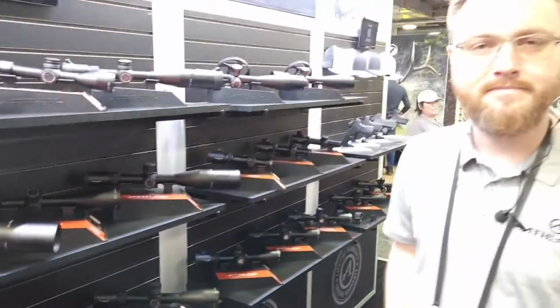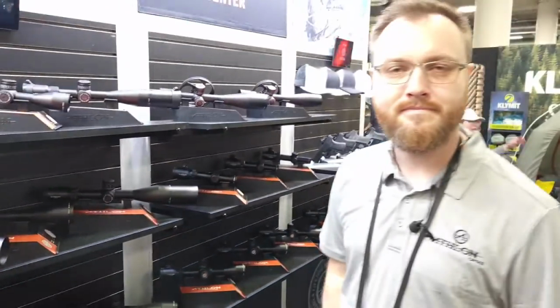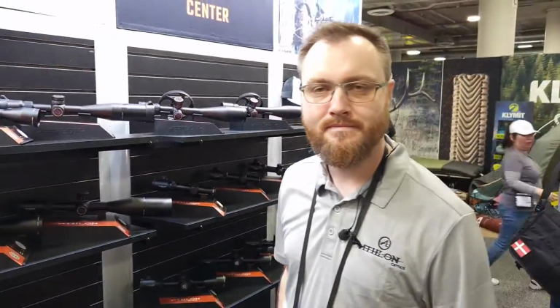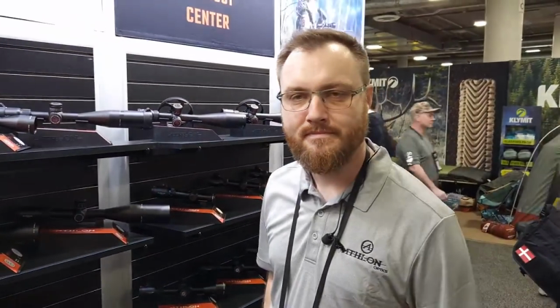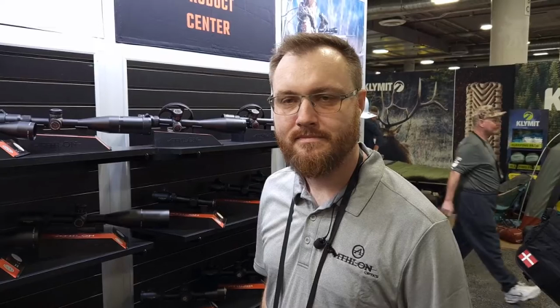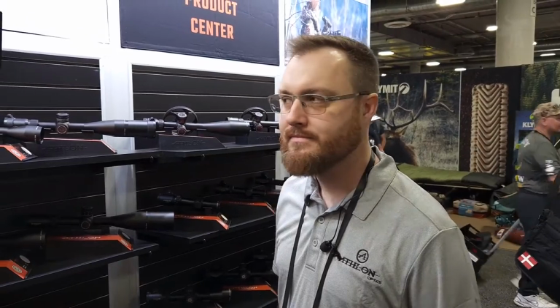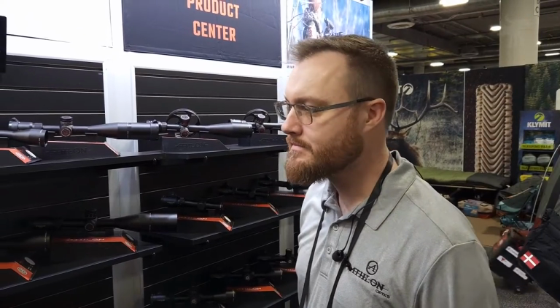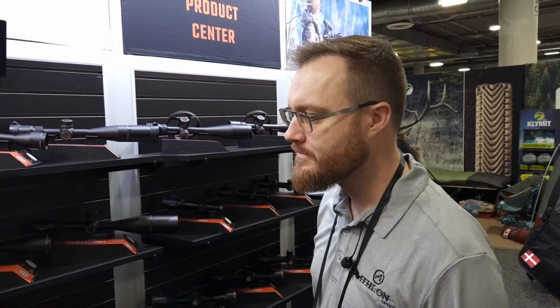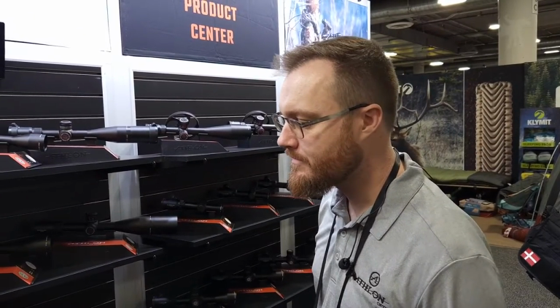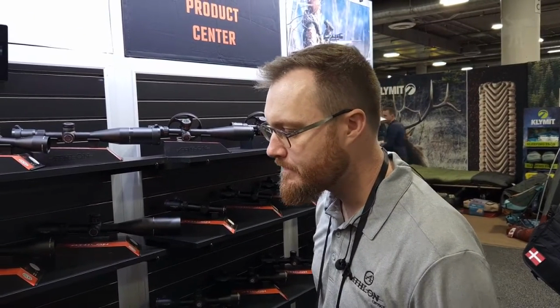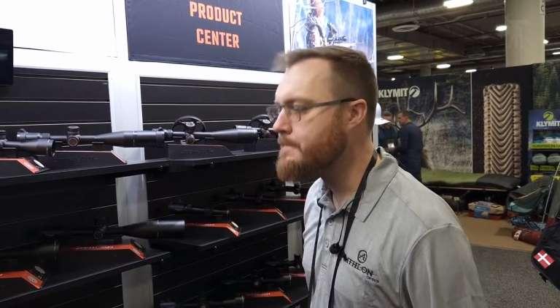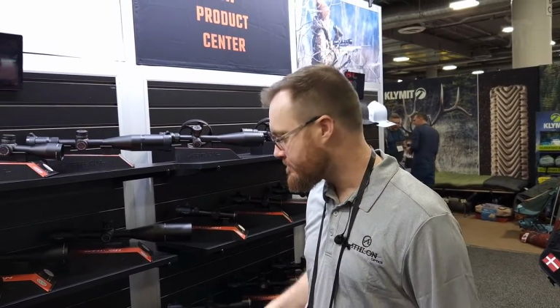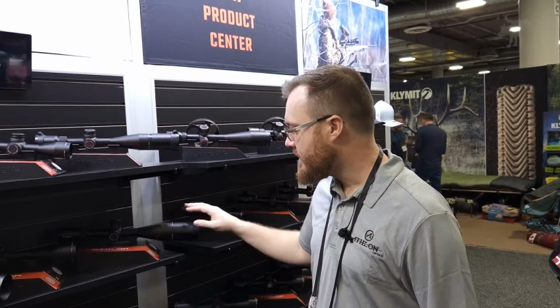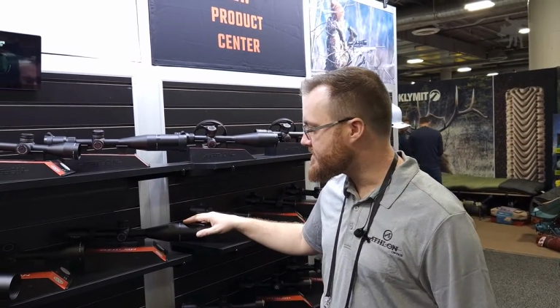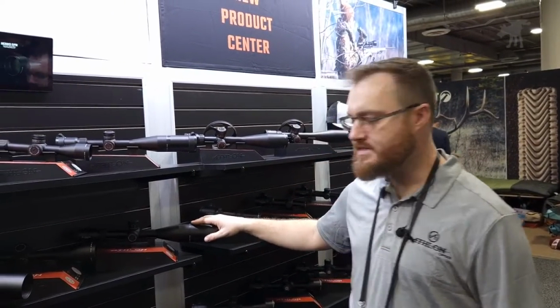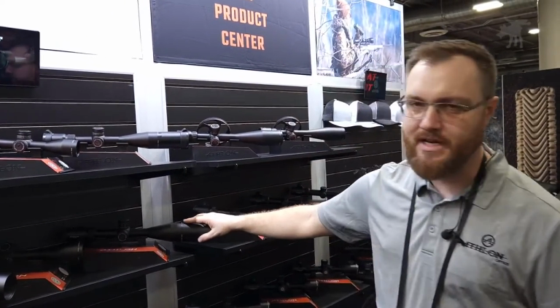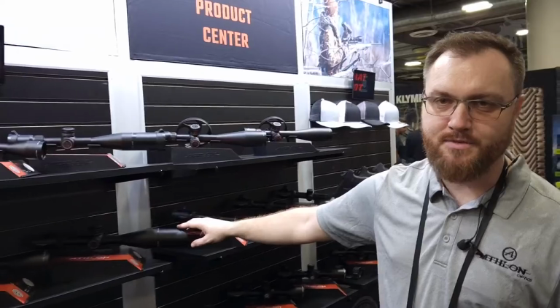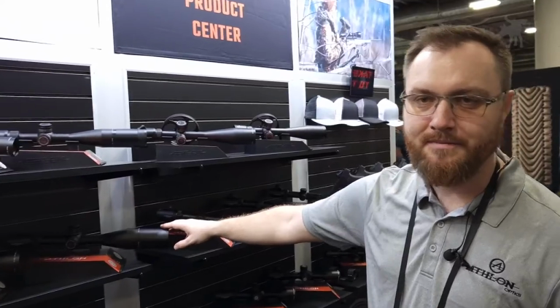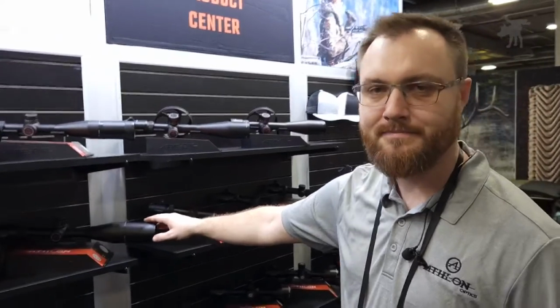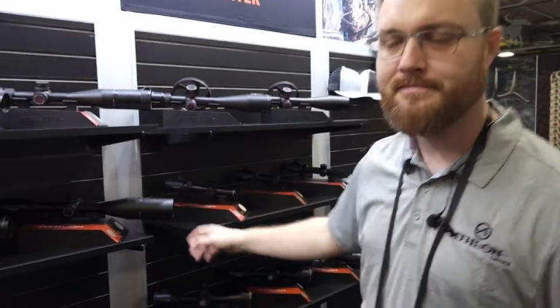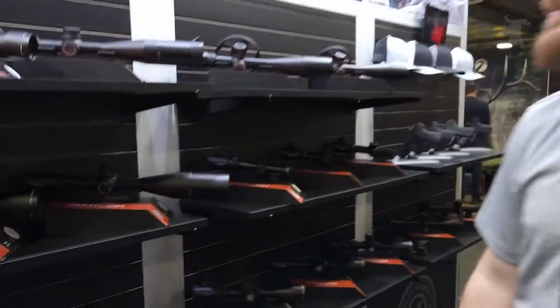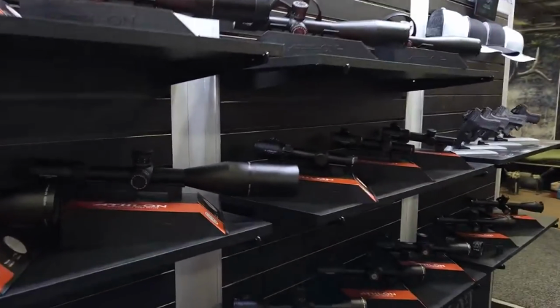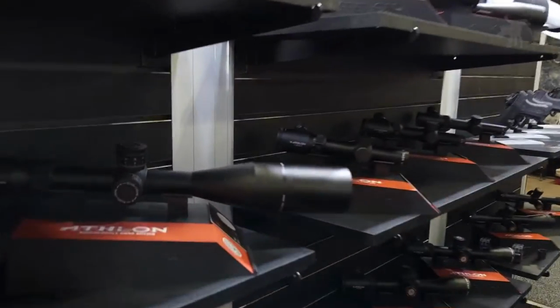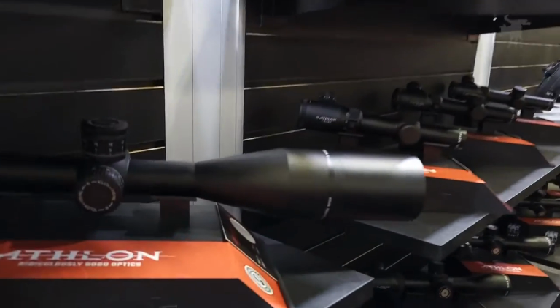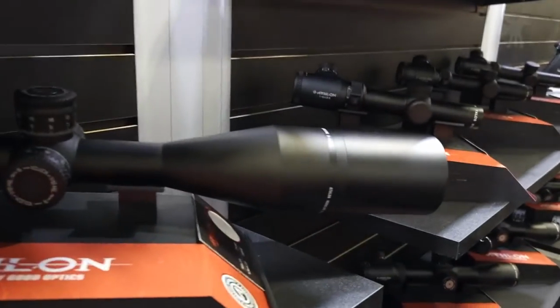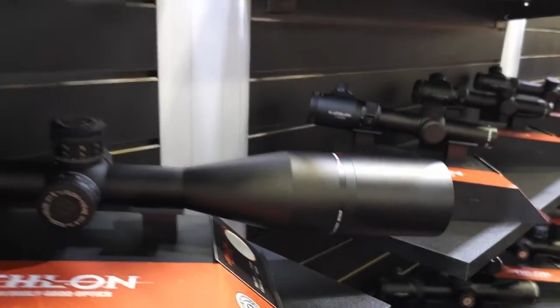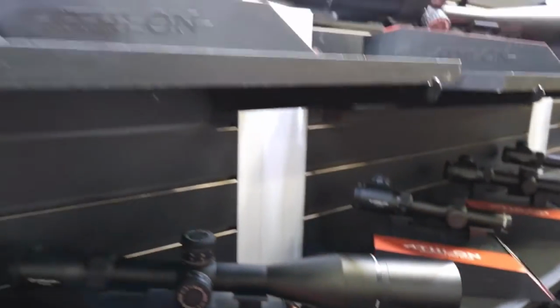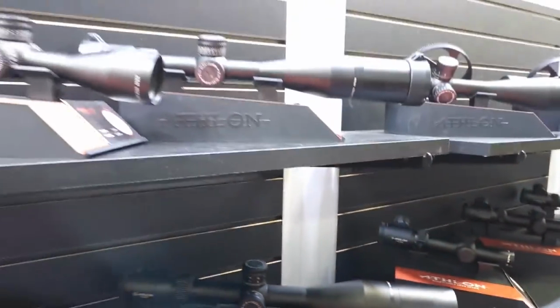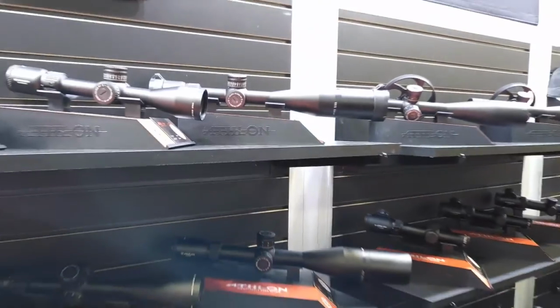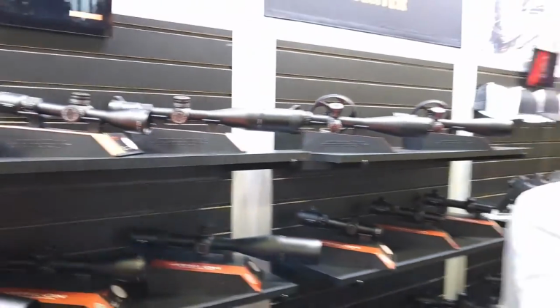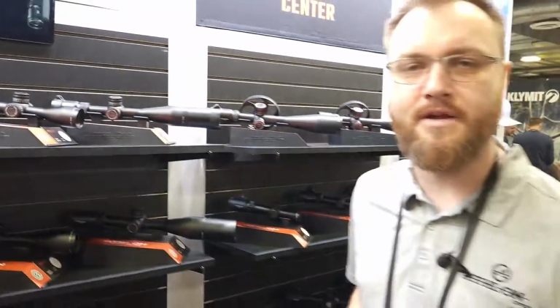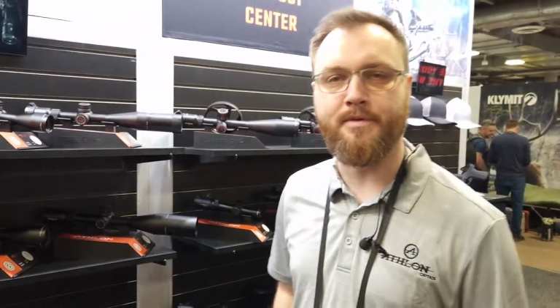Are any accessories going to be coming with these, like scope caps? You can see a sunshade coming with this one here. We don't have it on all the models, but the Harris line will be shipping with them.